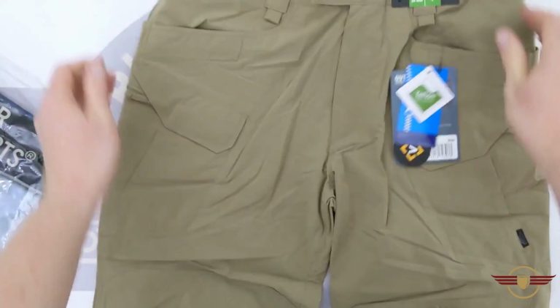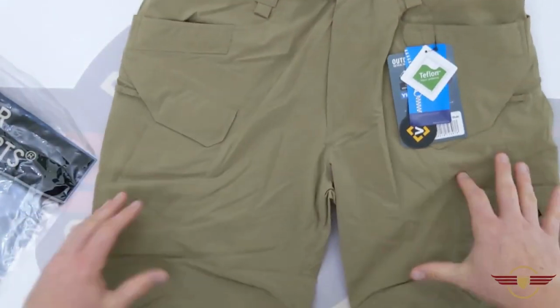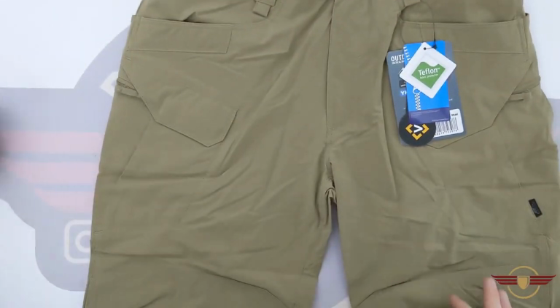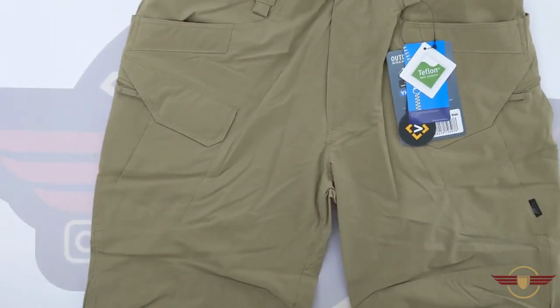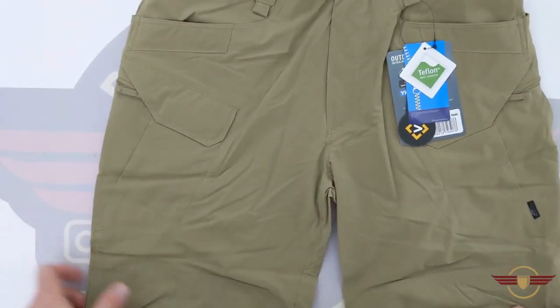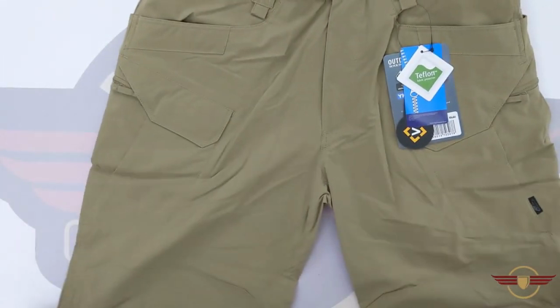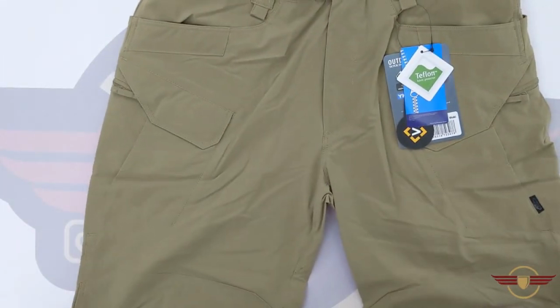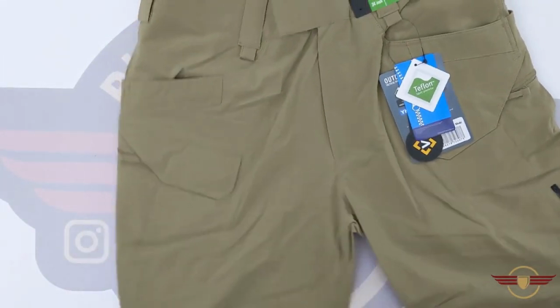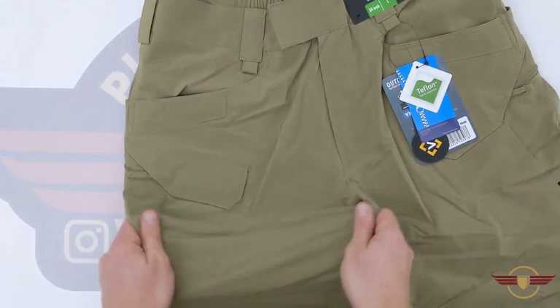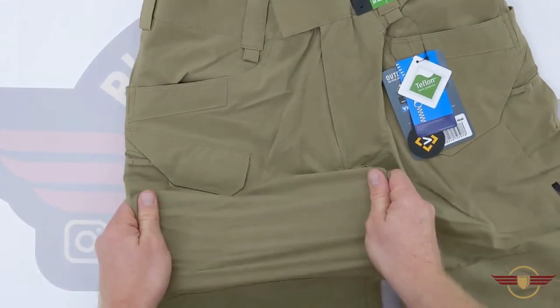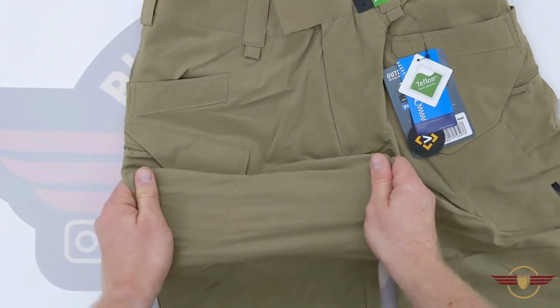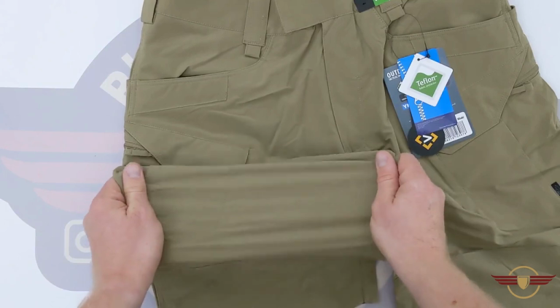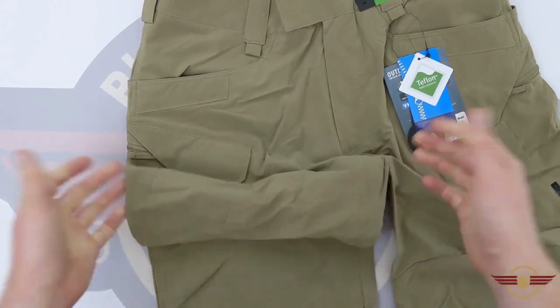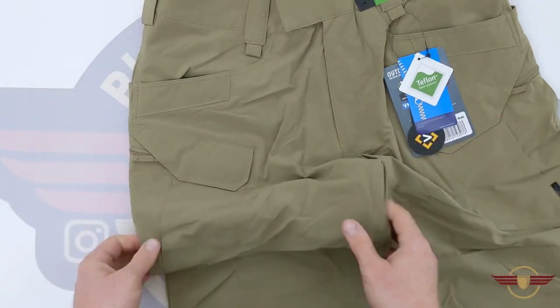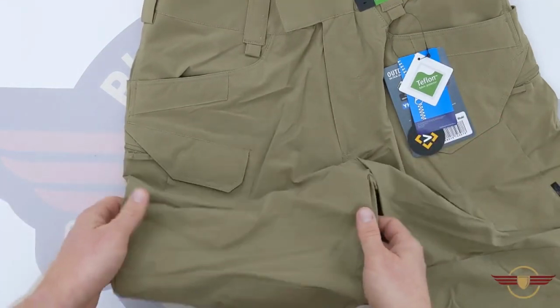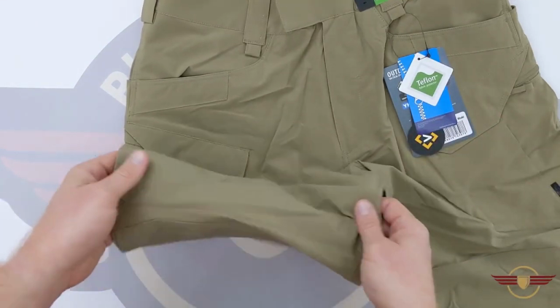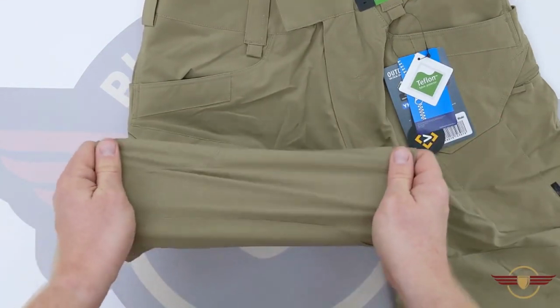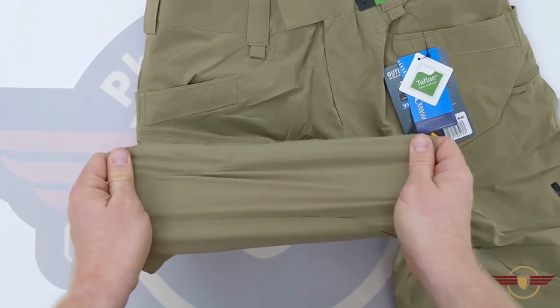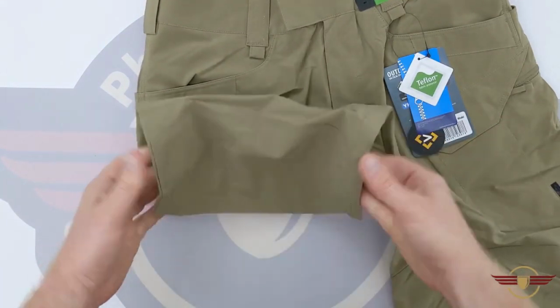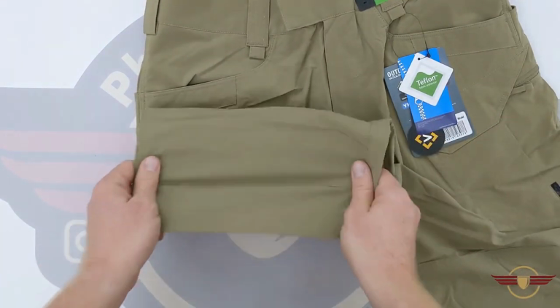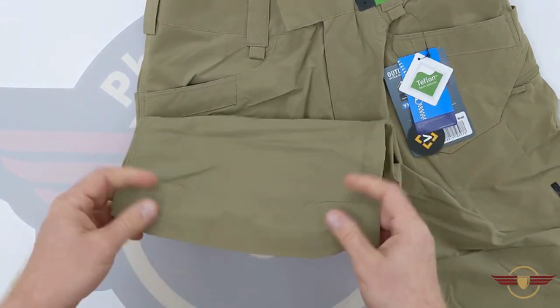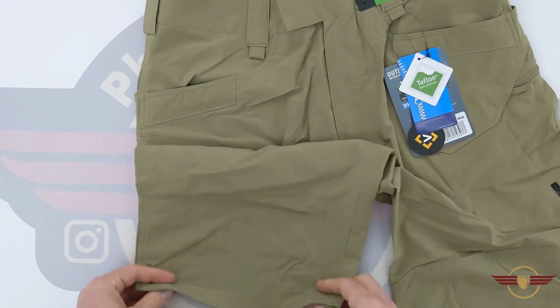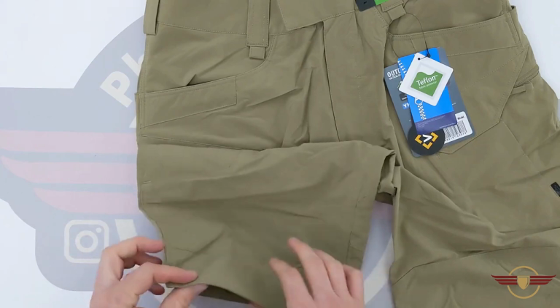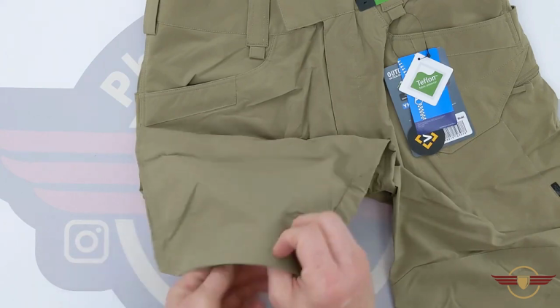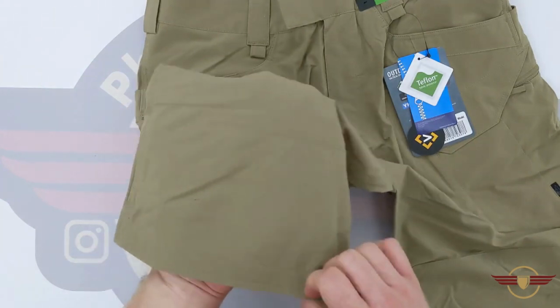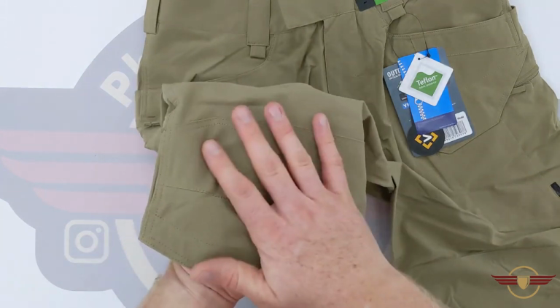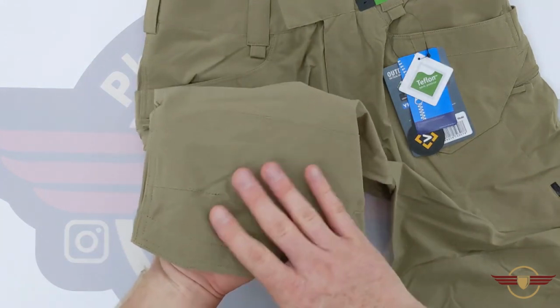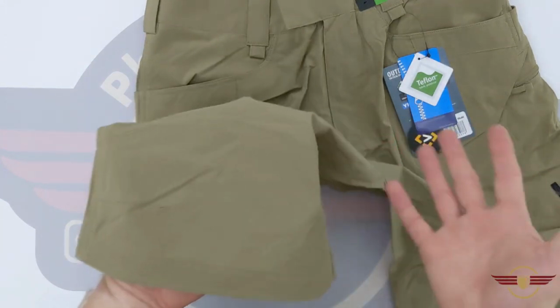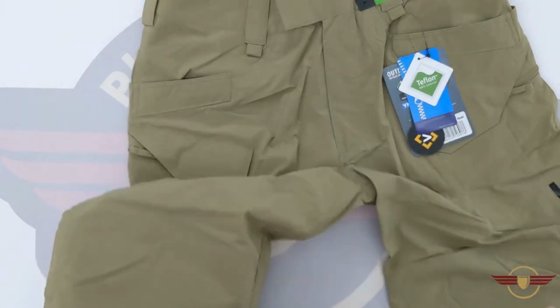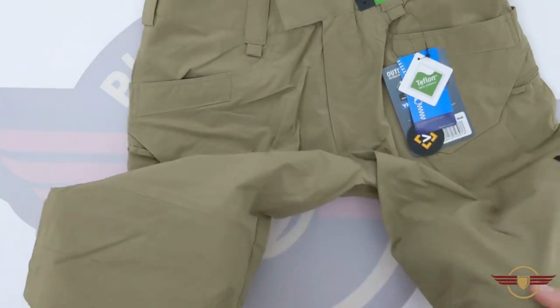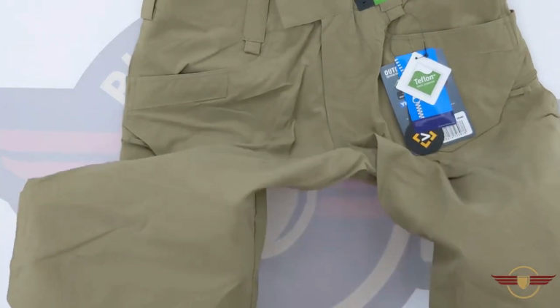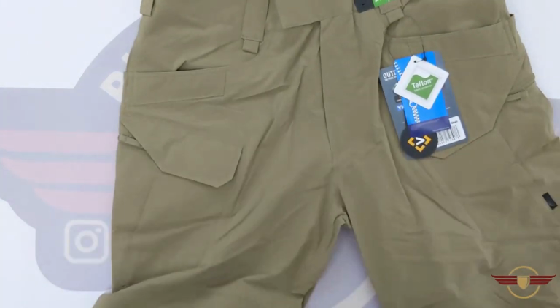Nice looking shorts — I'm really impressed with those. They've got a little bit of stretch in them, as we've come to see from like the blizzard pants and things, and that is quite helpful. There's also a little bit of reinforcing towards where they might sit over your knees.